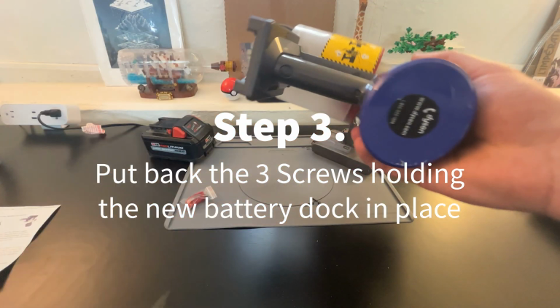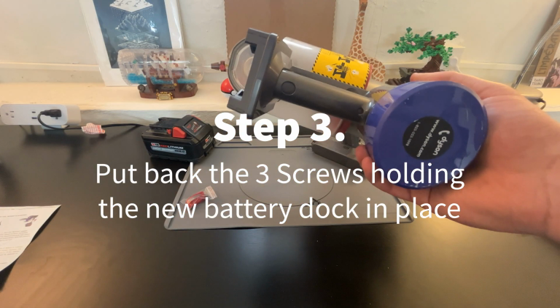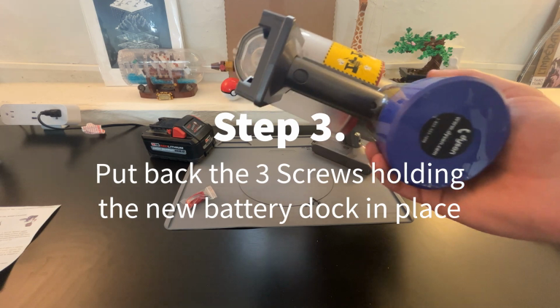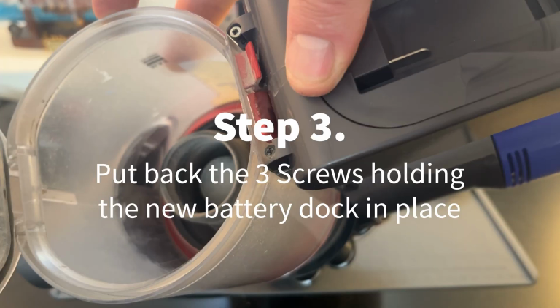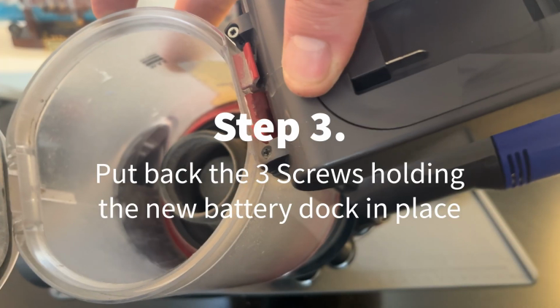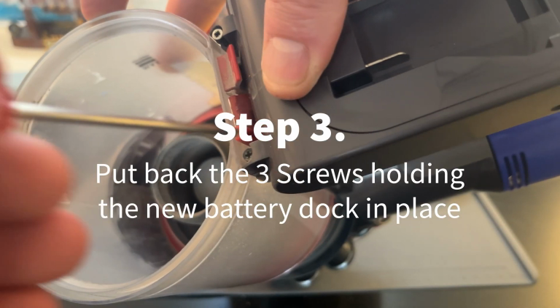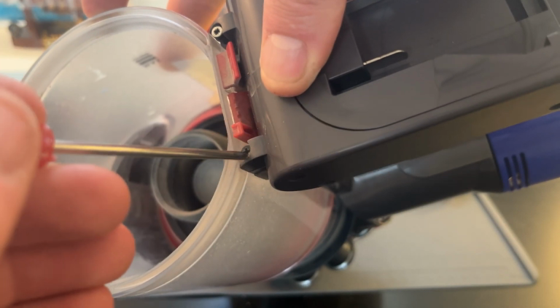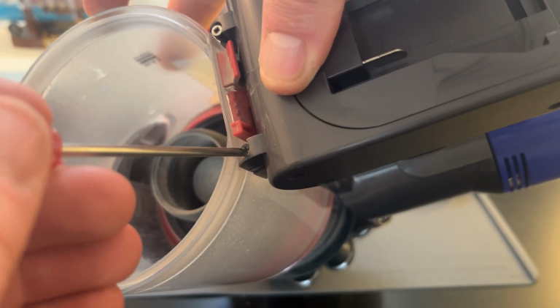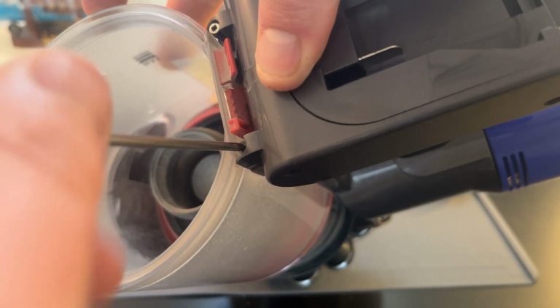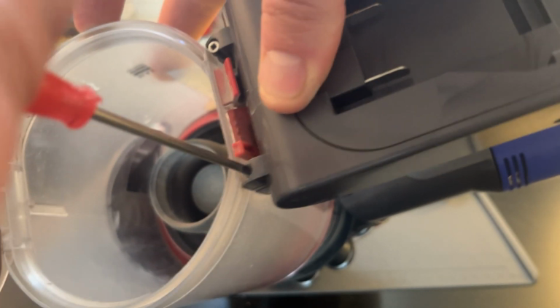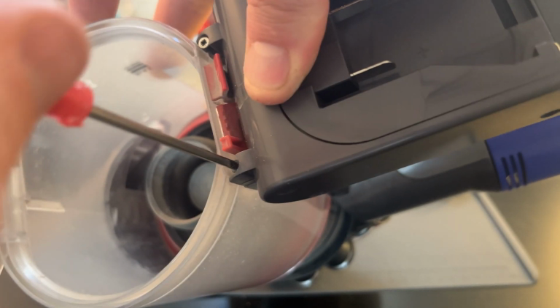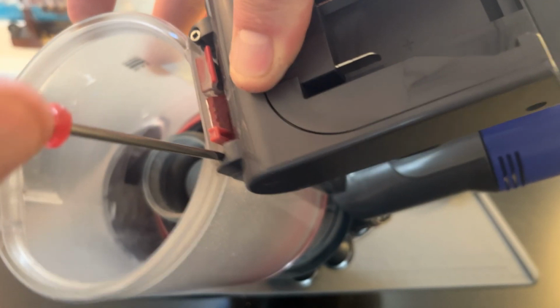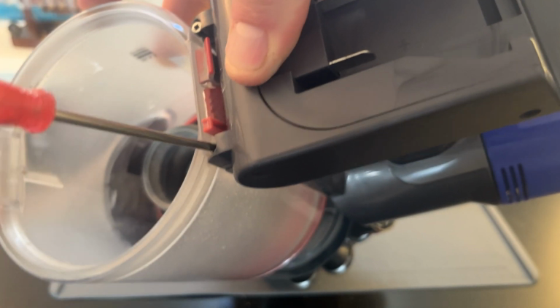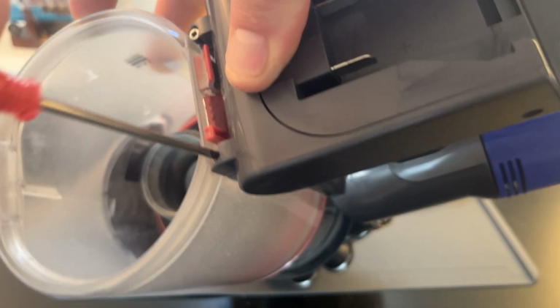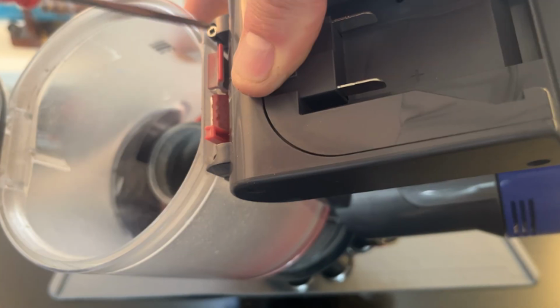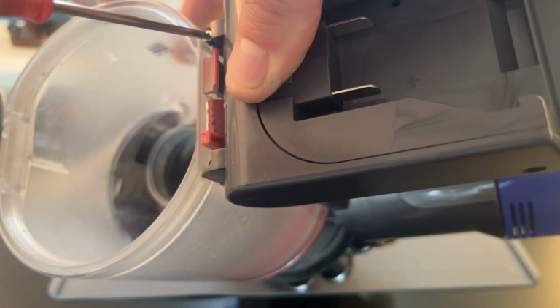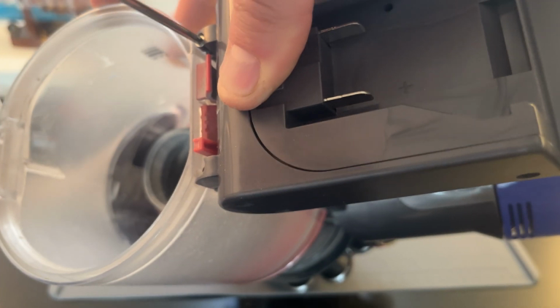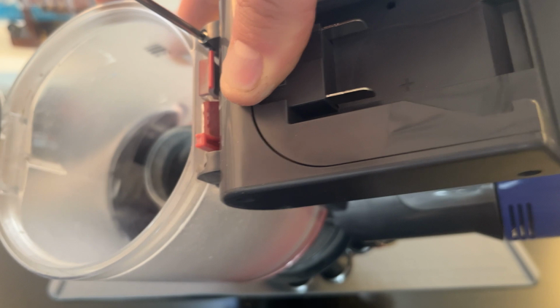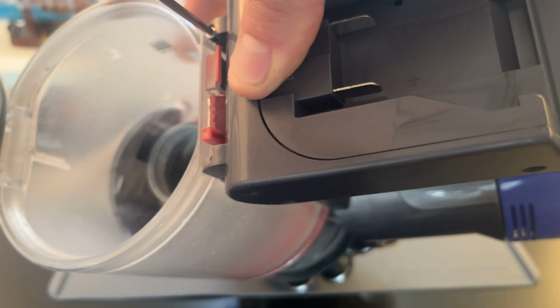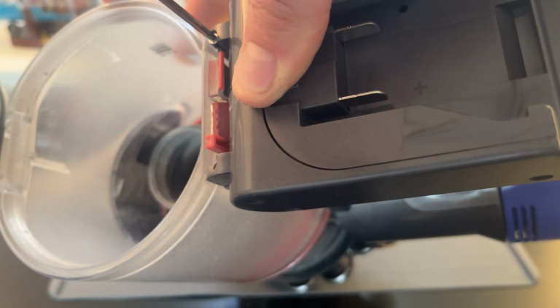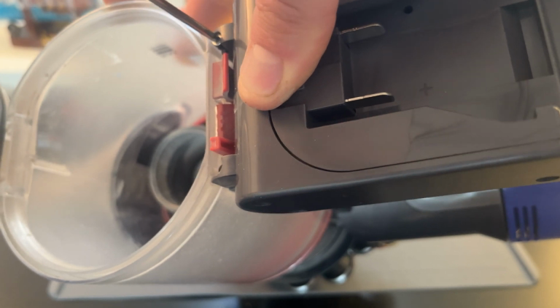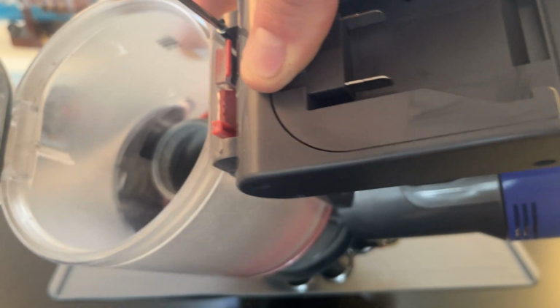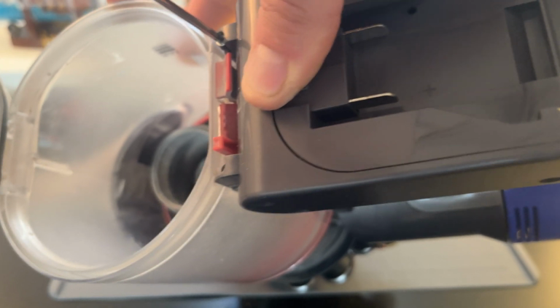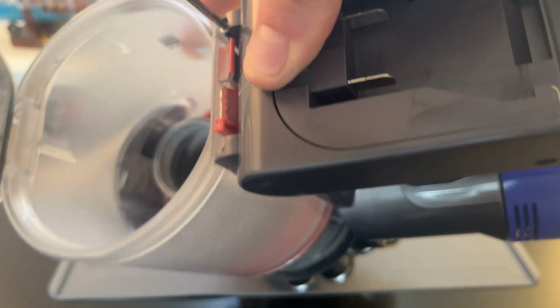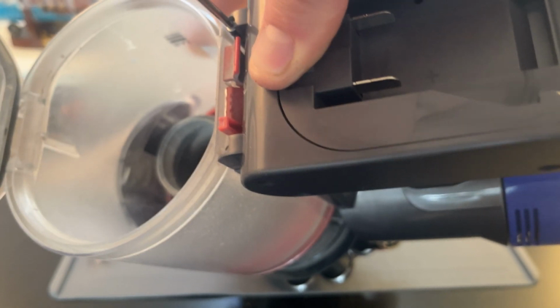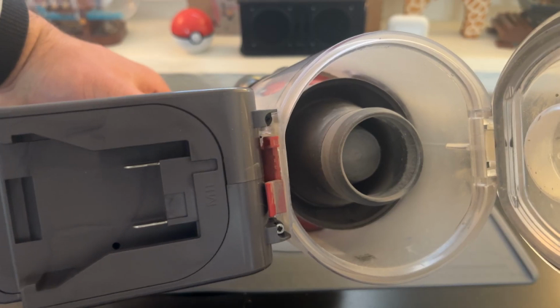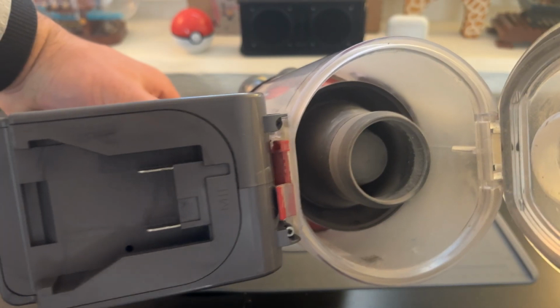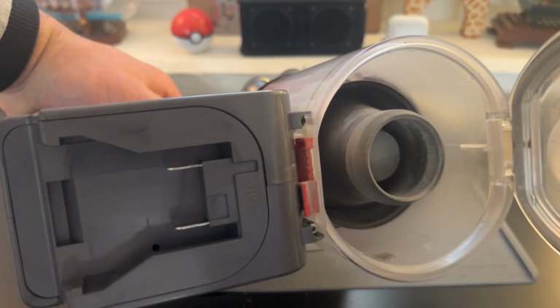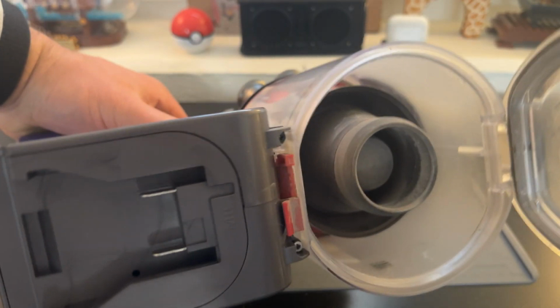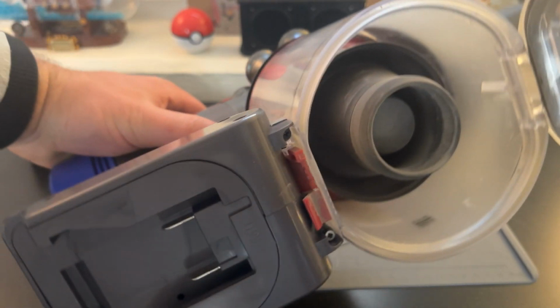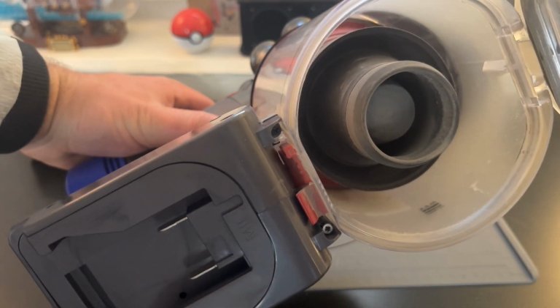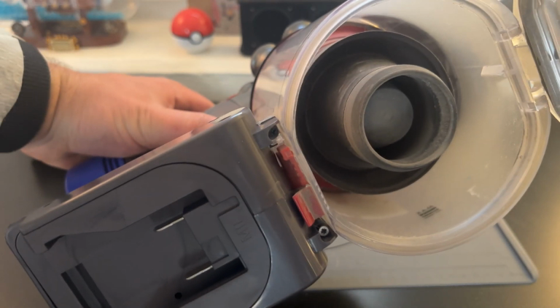You could also use Ryobi or DeWalt versions. The next step is just to put those screws back in — pretty easy, there's only three screws — and voilà.